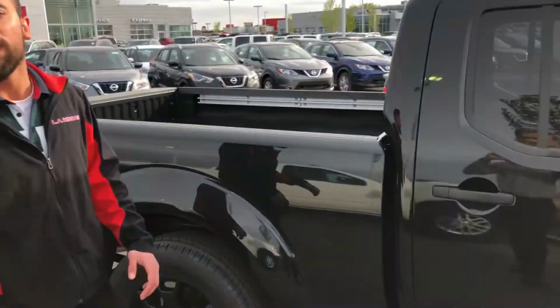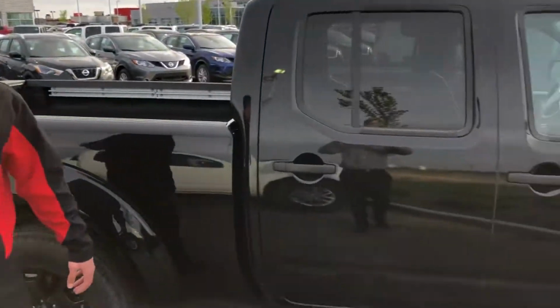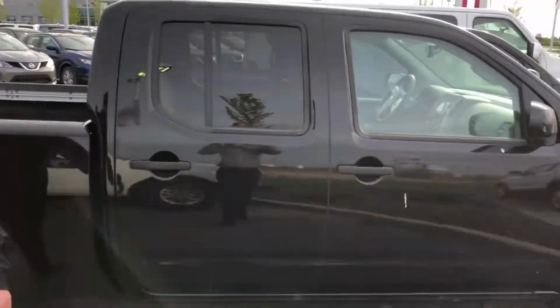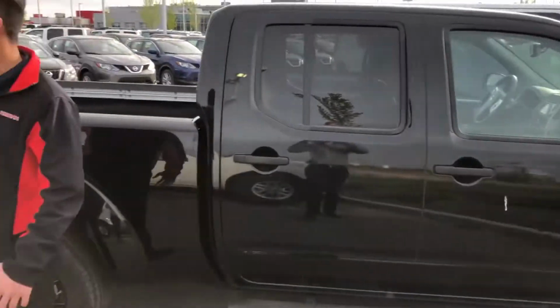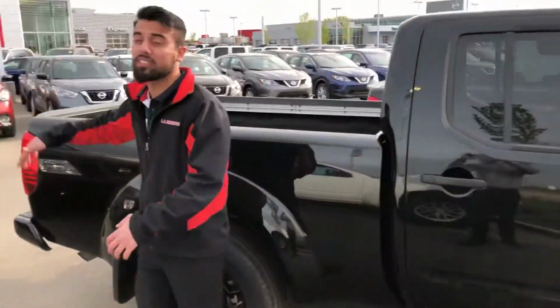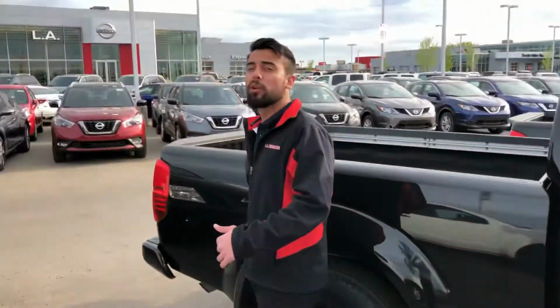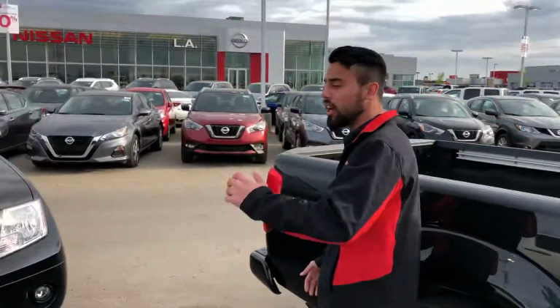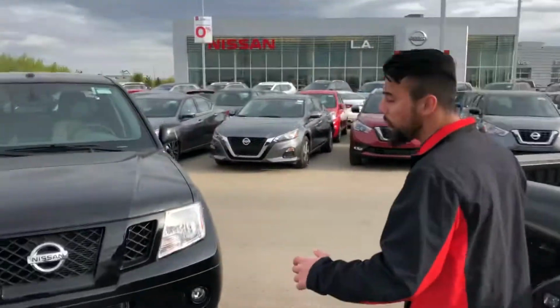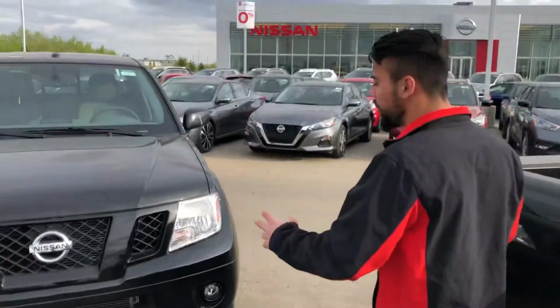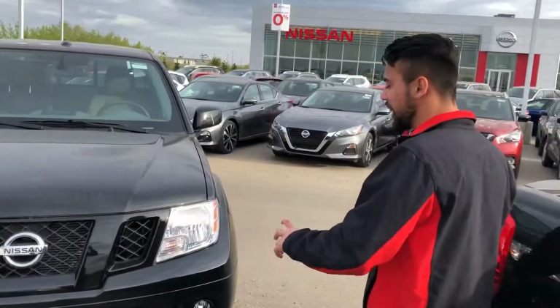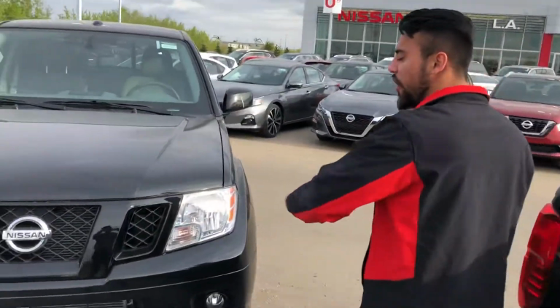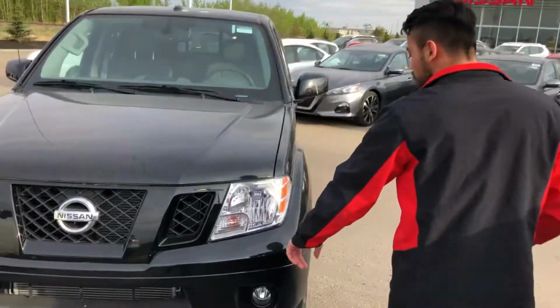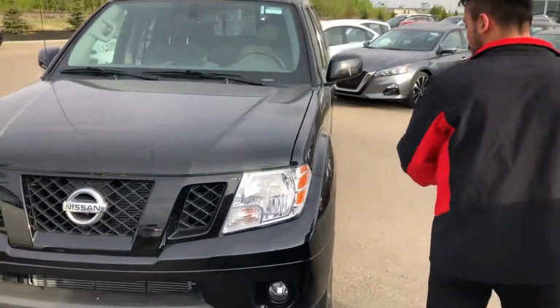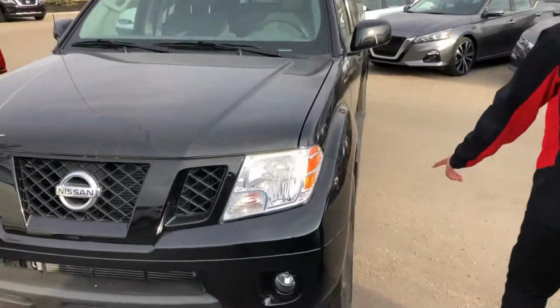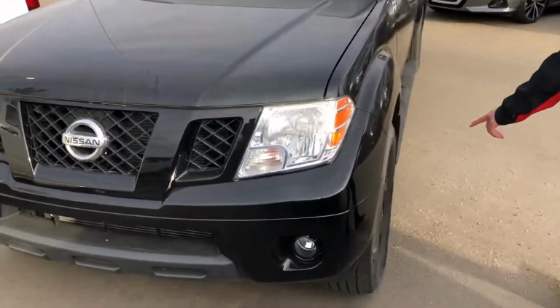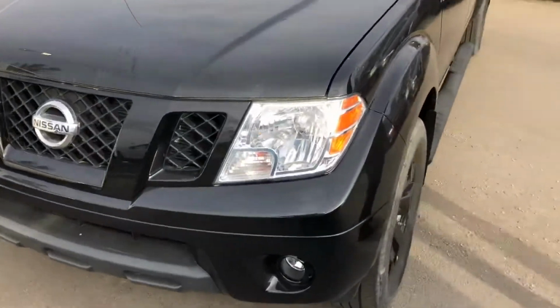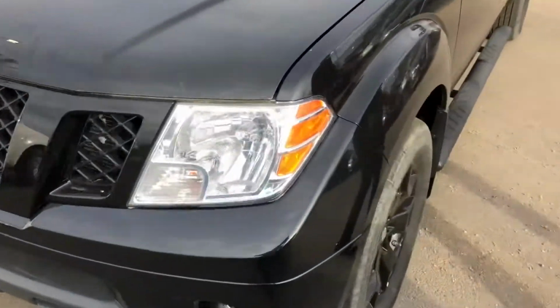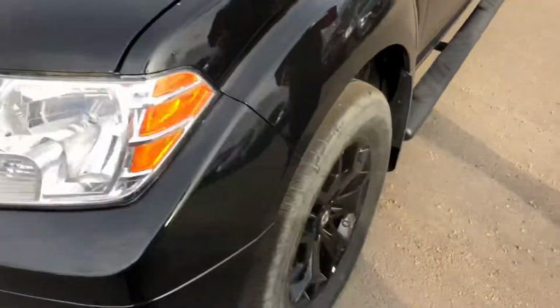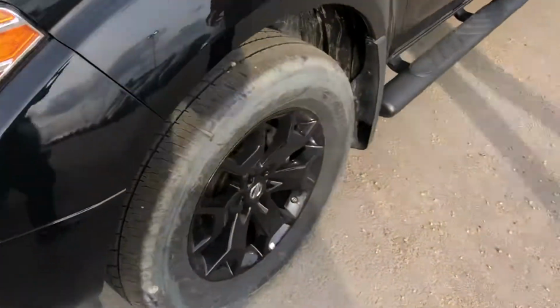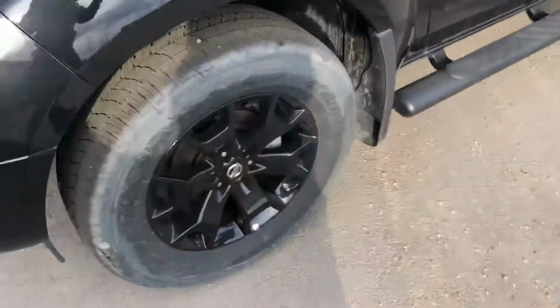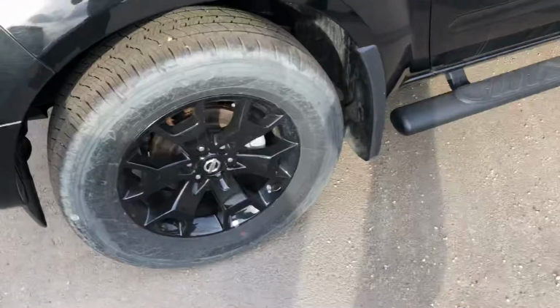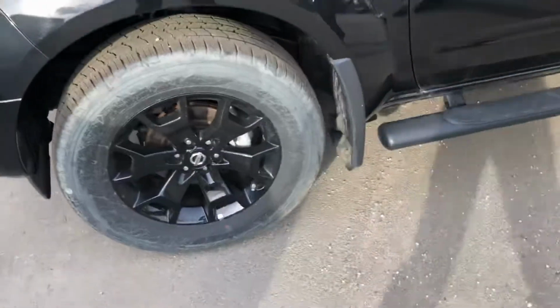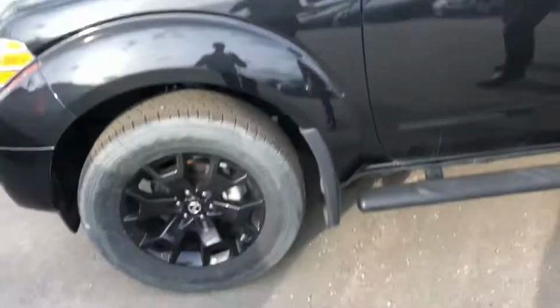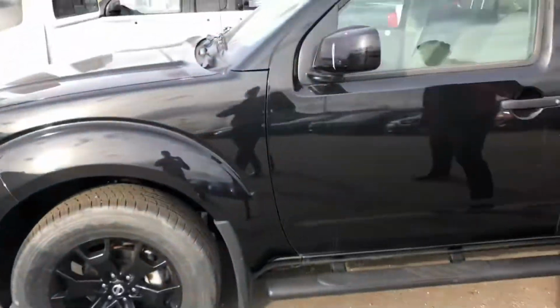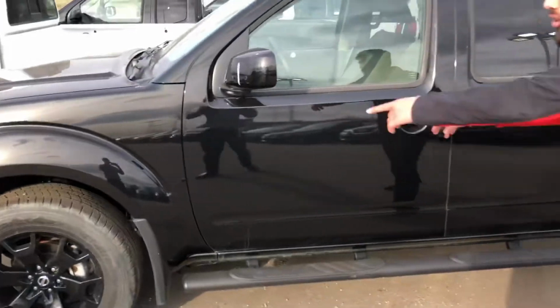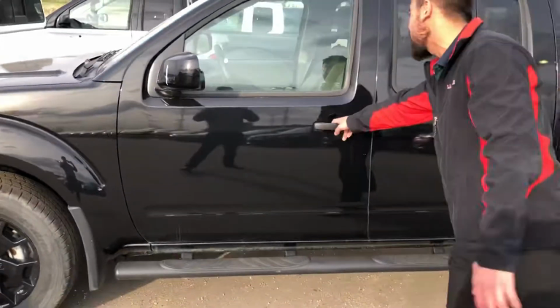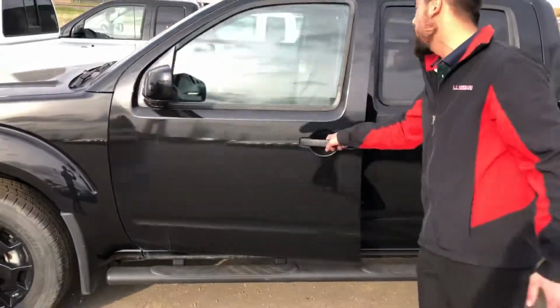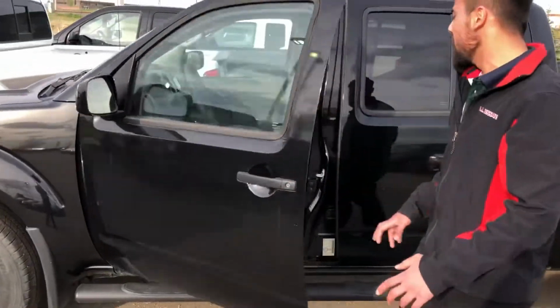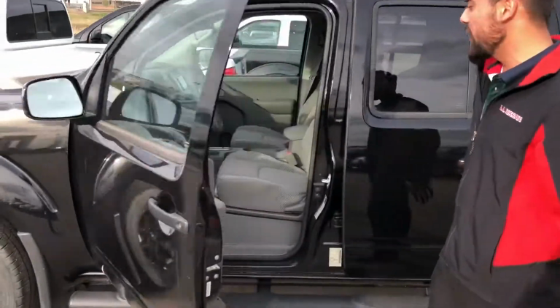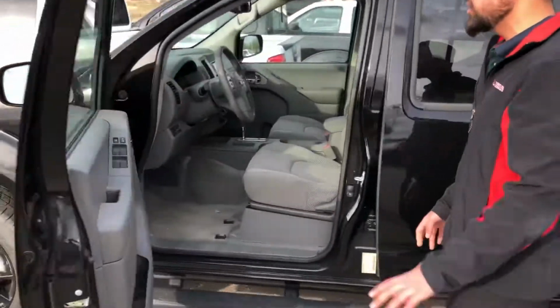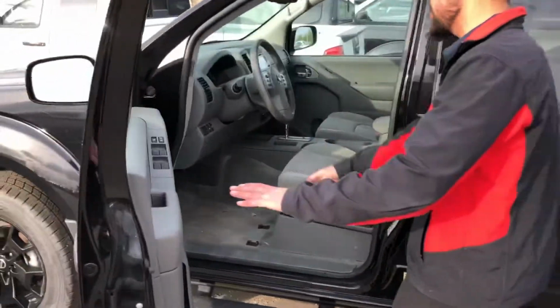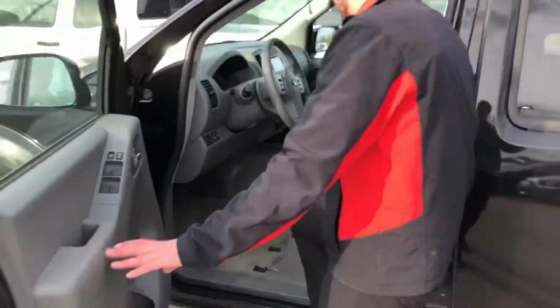It's a 4.0-liter V6 that produces tons of power, really aggressive fog lights in the front, and you're going to get 18-inch aluminum blacked-out rims. This is the Midnight Package — even the side mirrors and rims are blacked out.